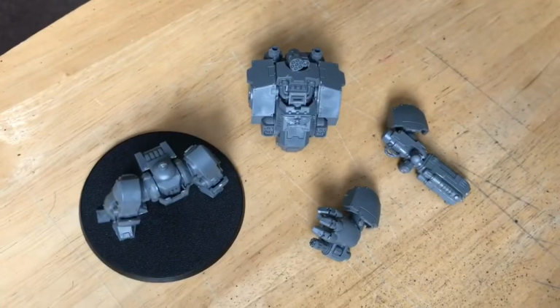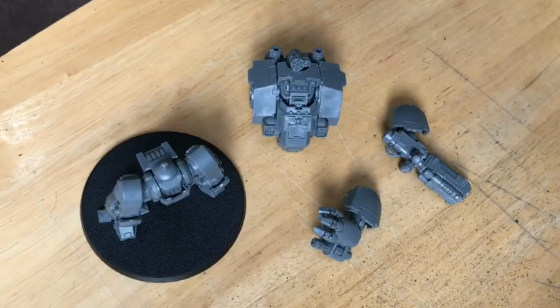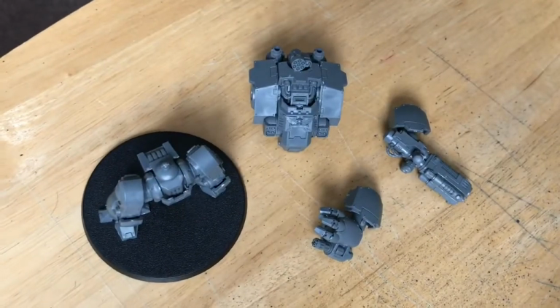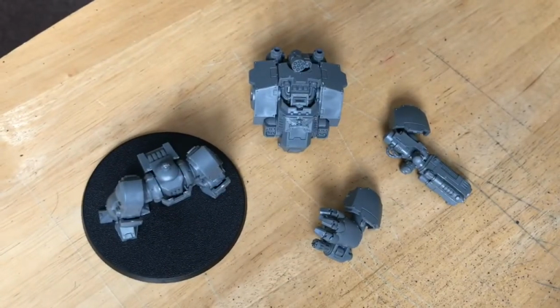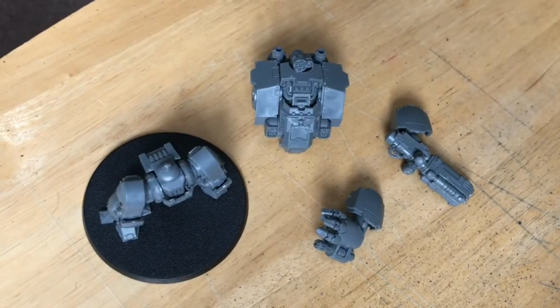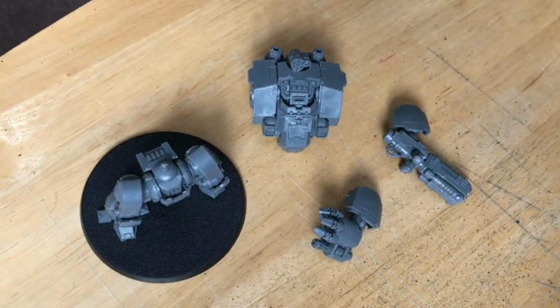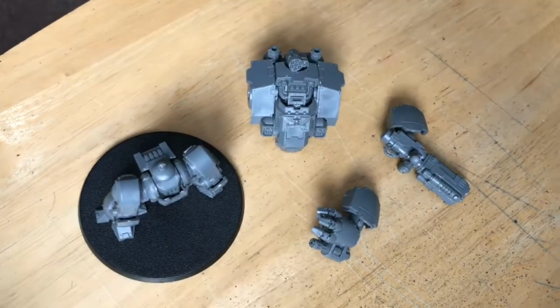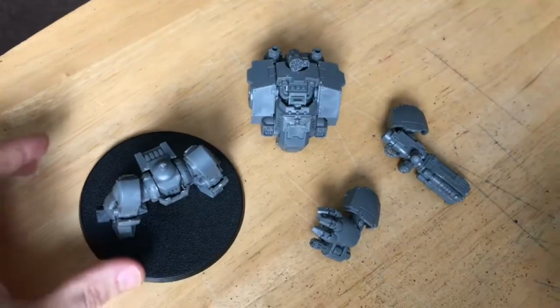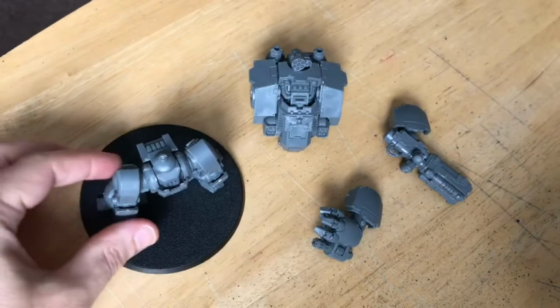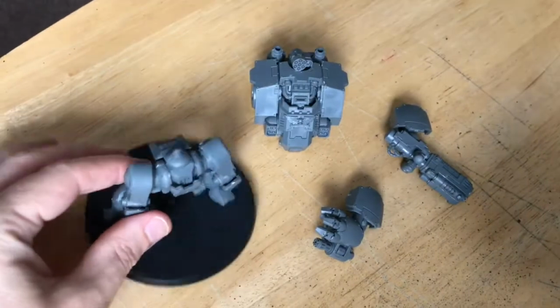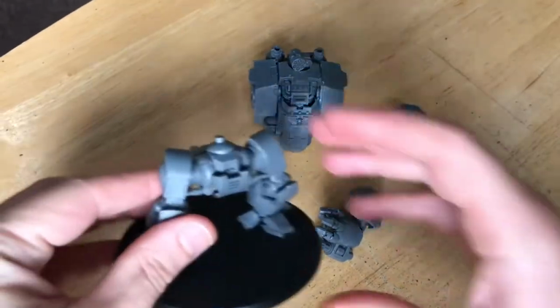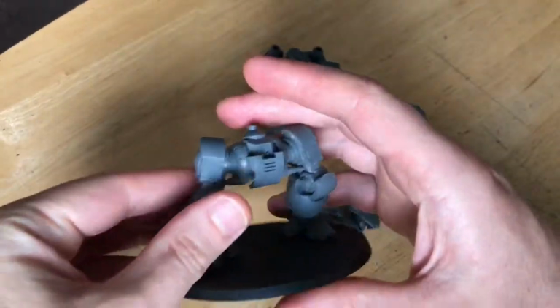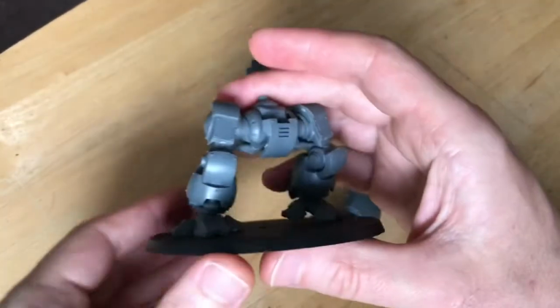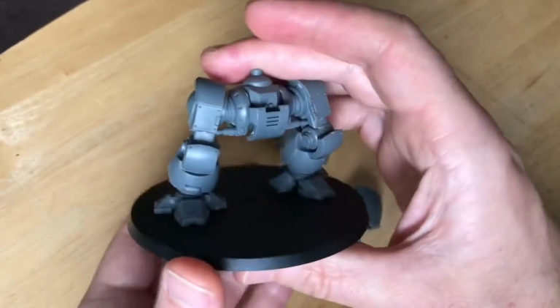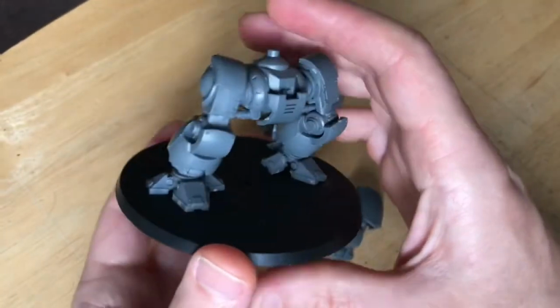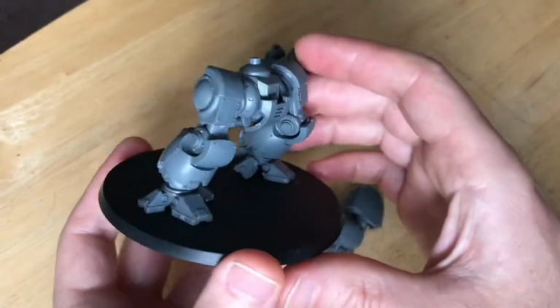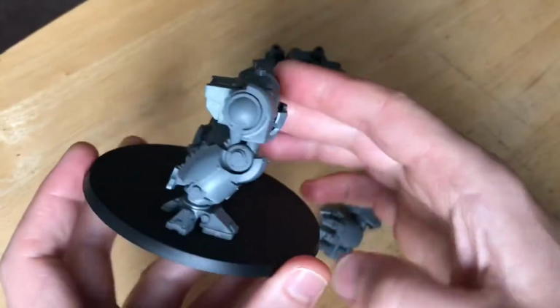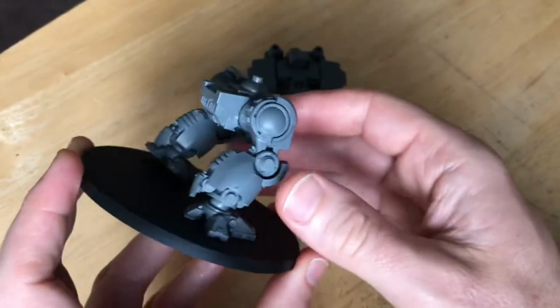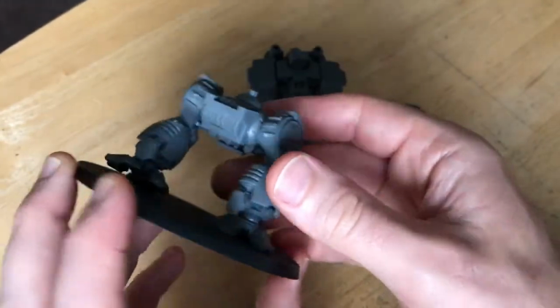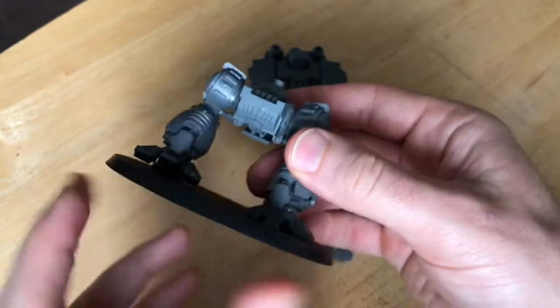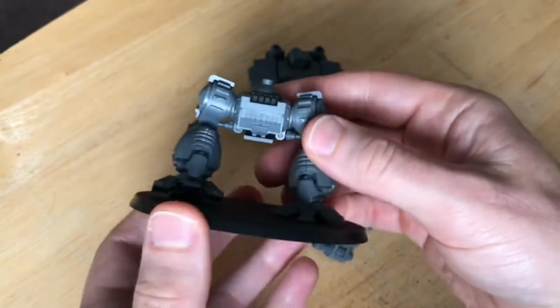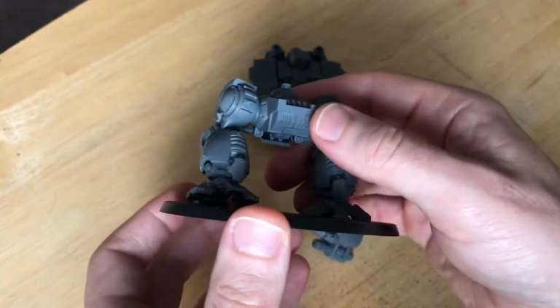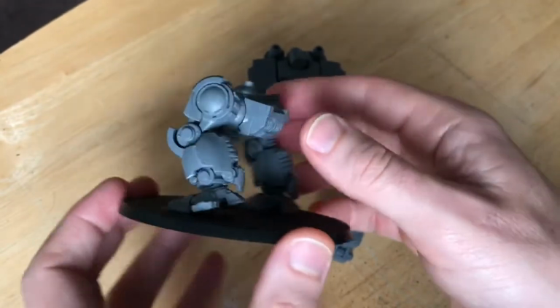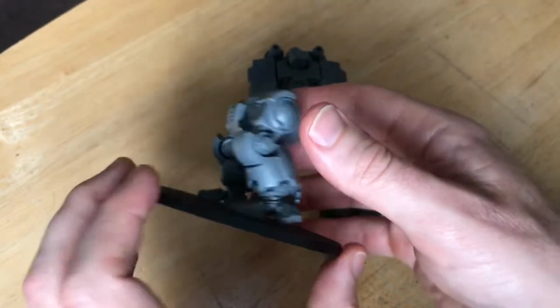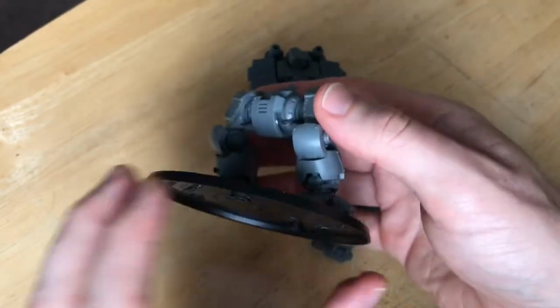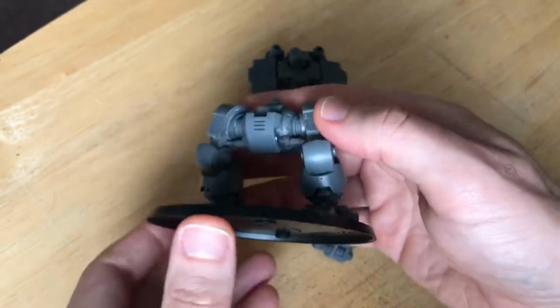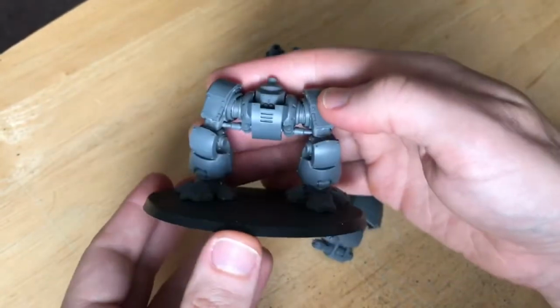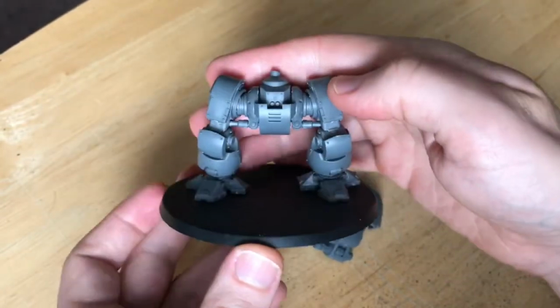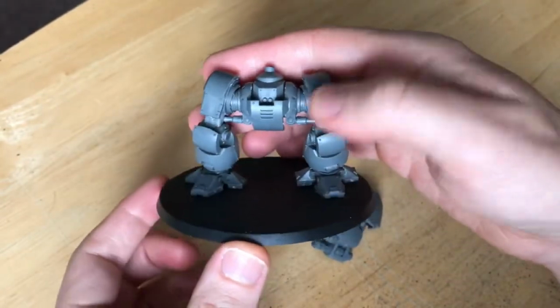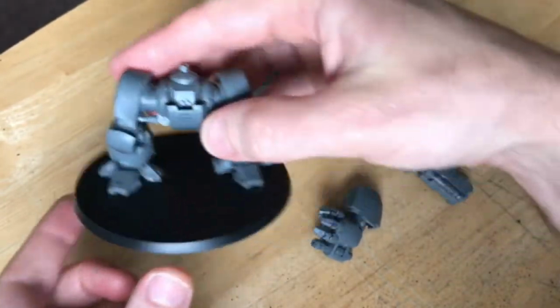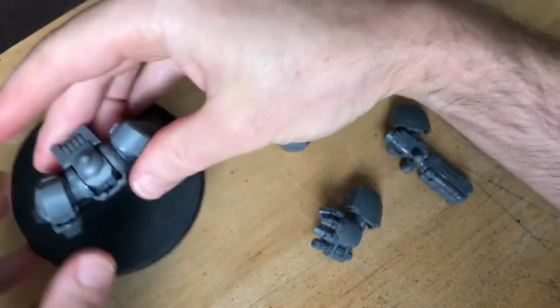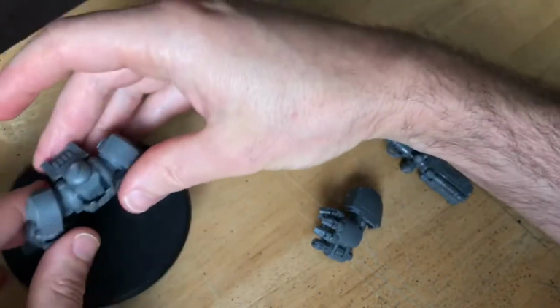As you can see here, I didn't actually glue all of the model together. I thought it would make it easier for painting to do it separately and then glue it all together at the end. I glued the legs onto the base but everything else is separate, as you can see.